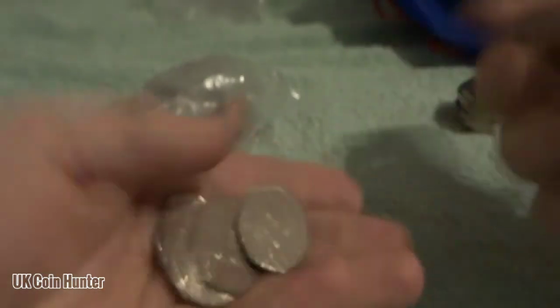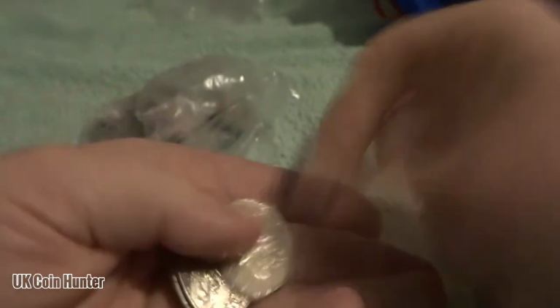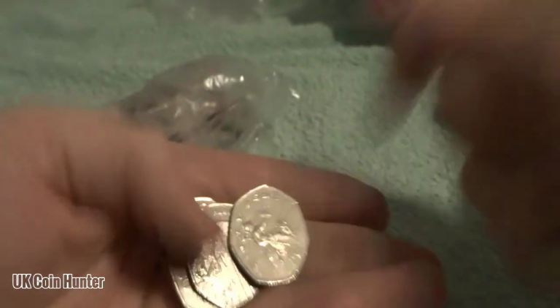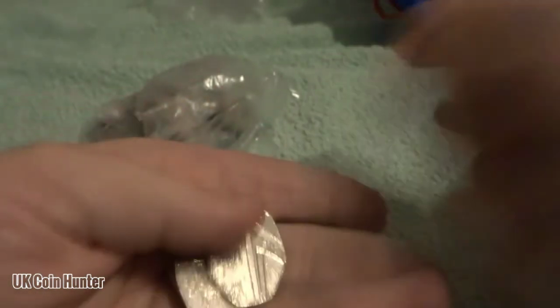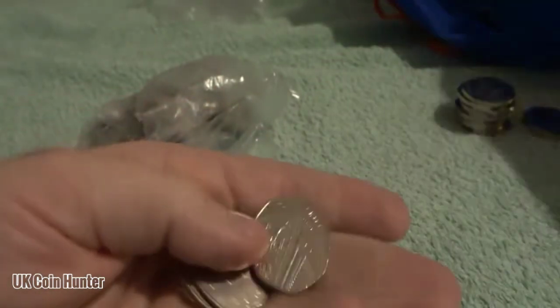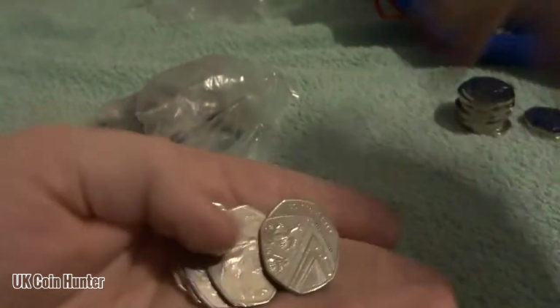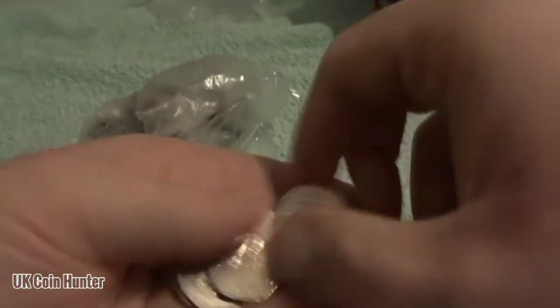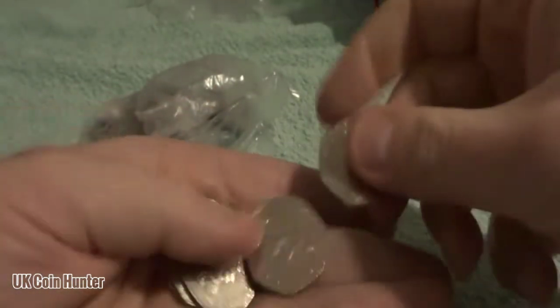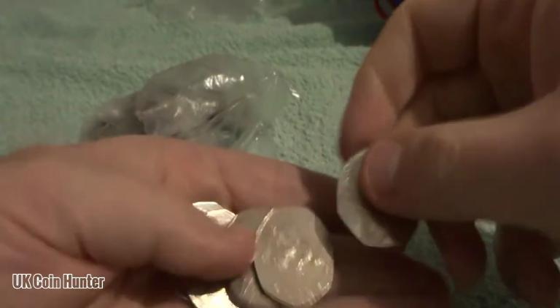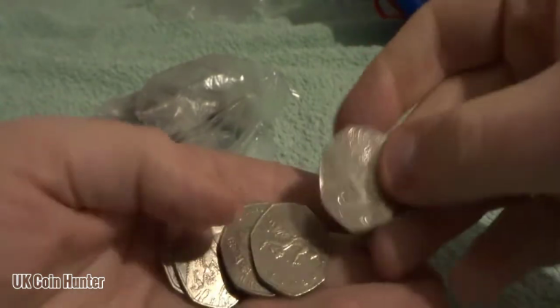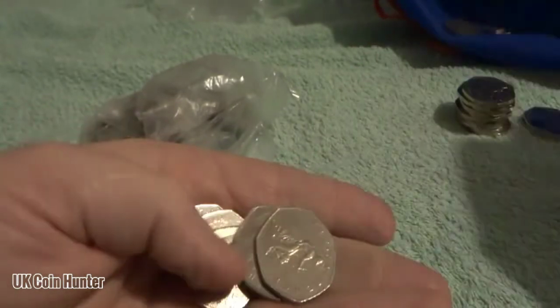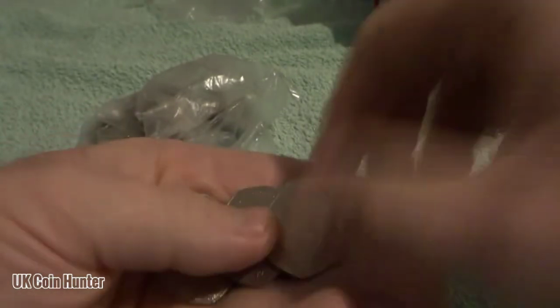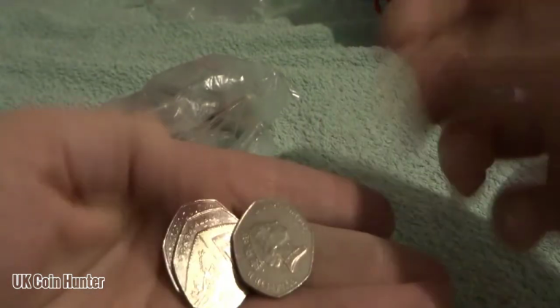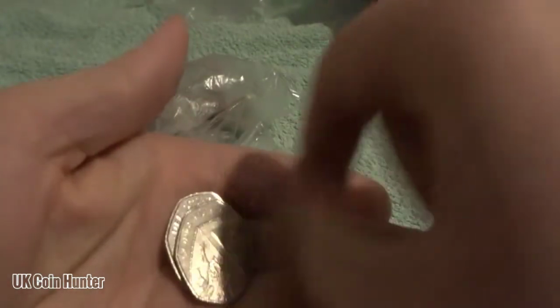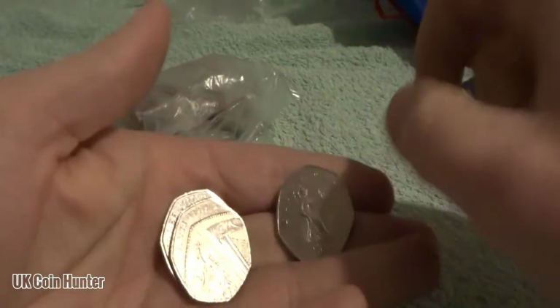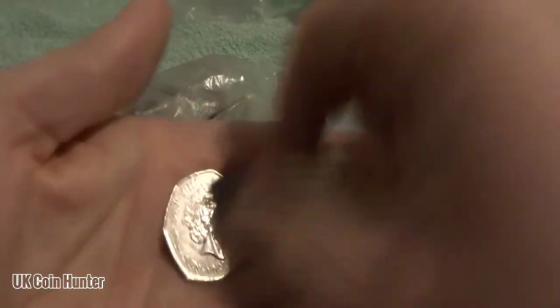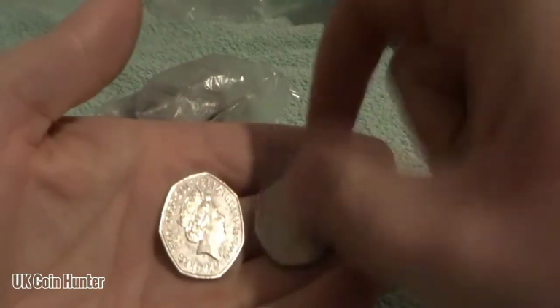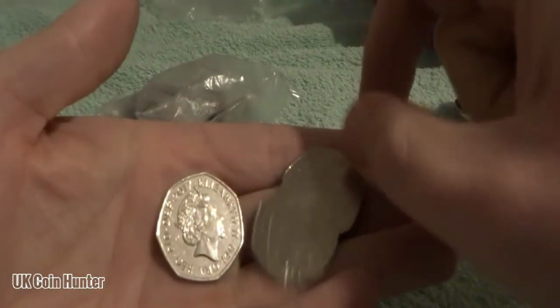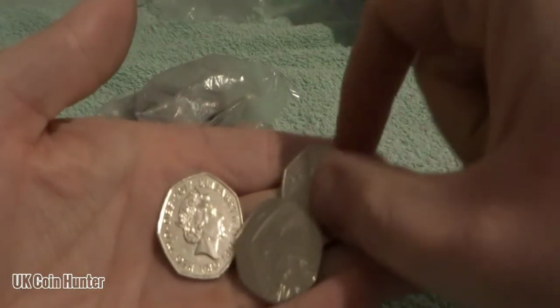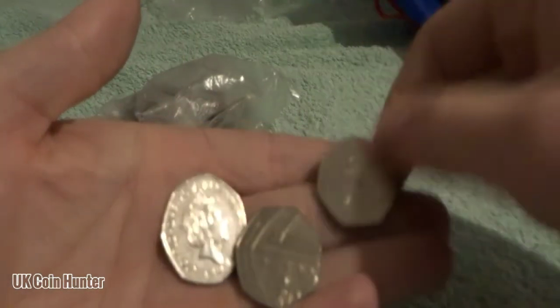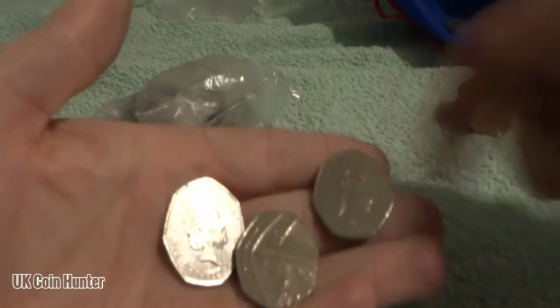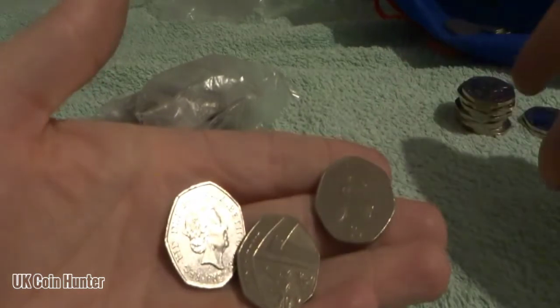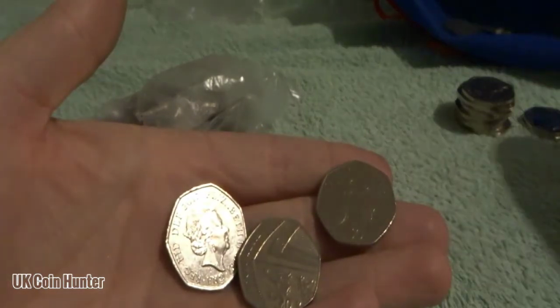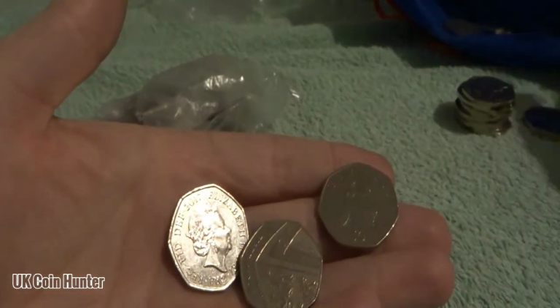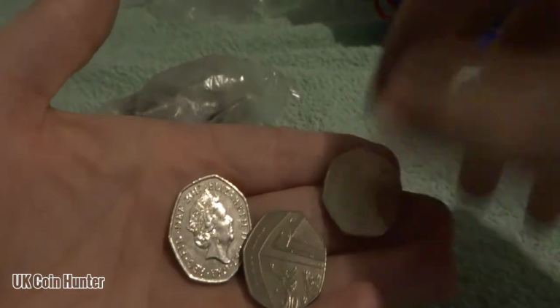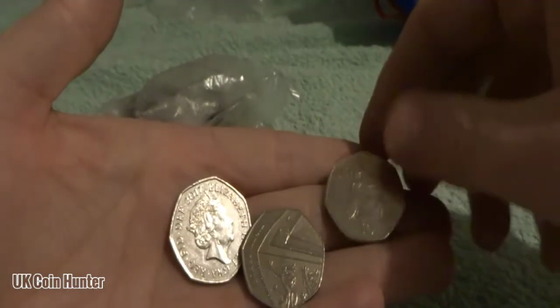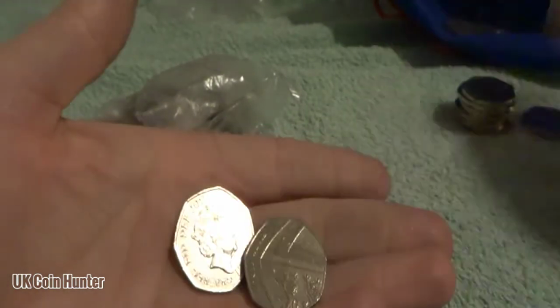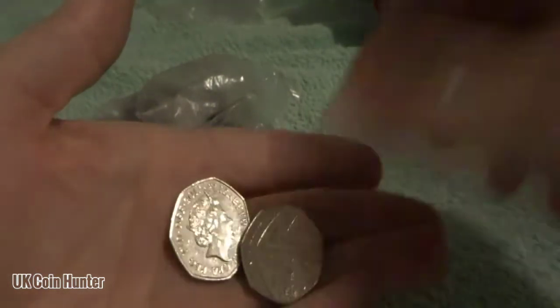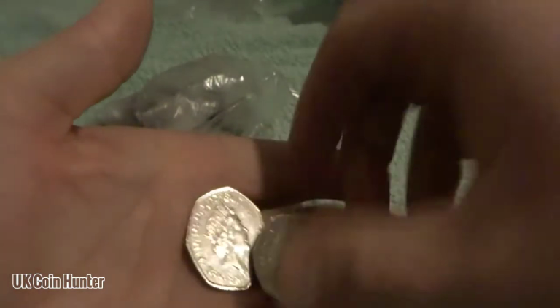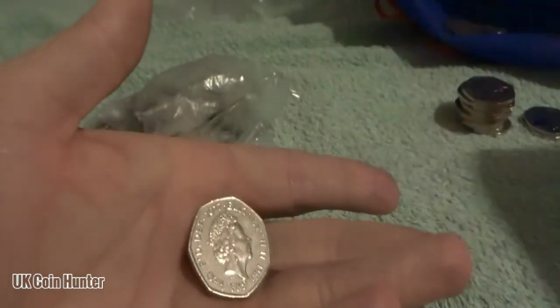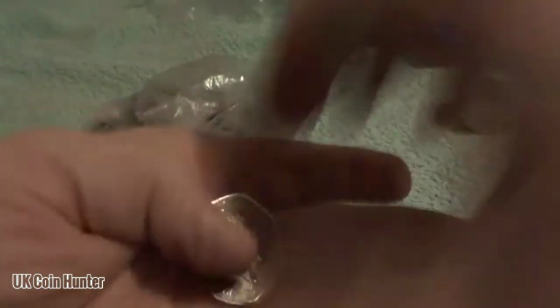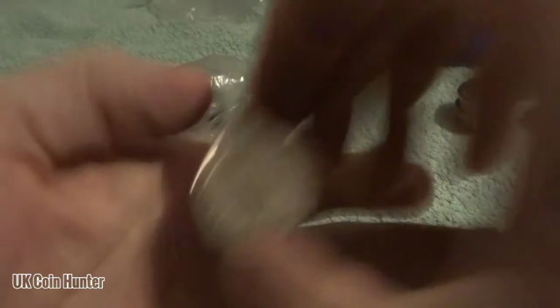So guys, what have you been finding recently when it comes to coins? I haven't been asking you guys for some reason. There's another 2017 there. So yeah, what have you been collecting, what have you found?